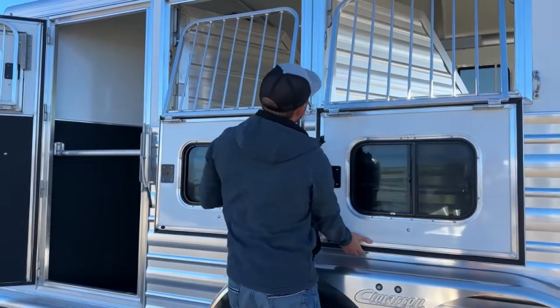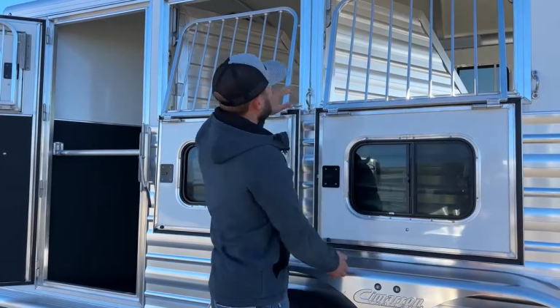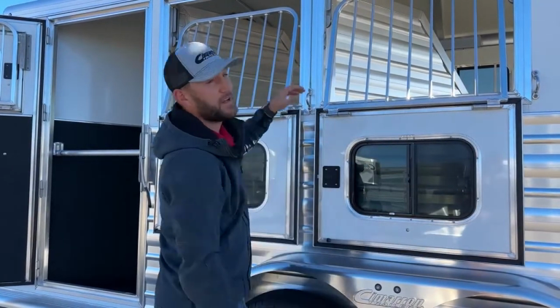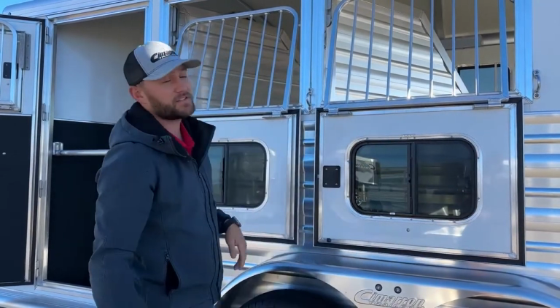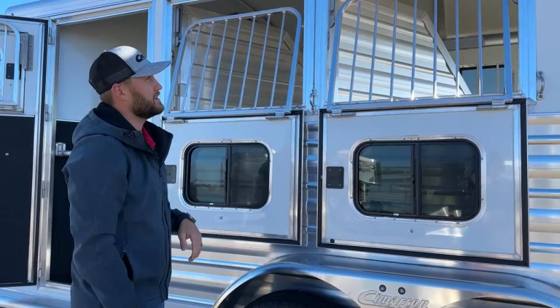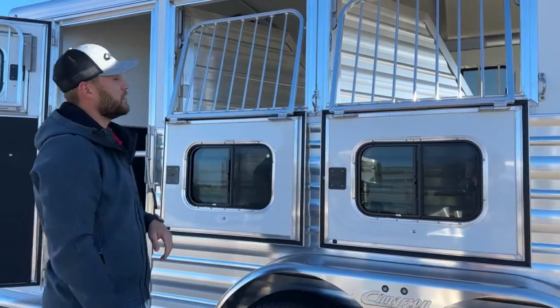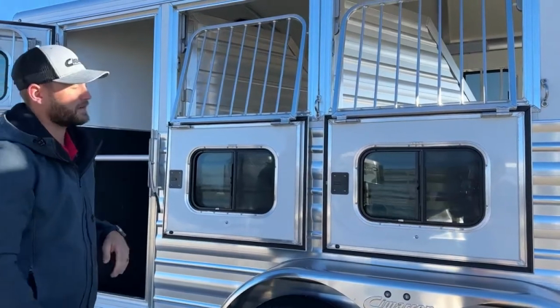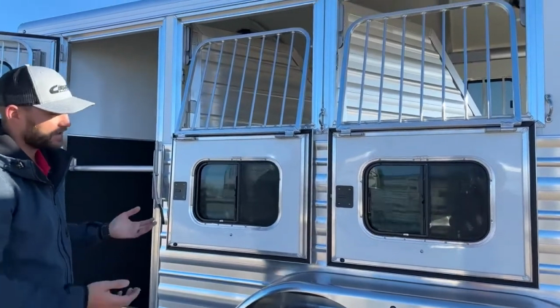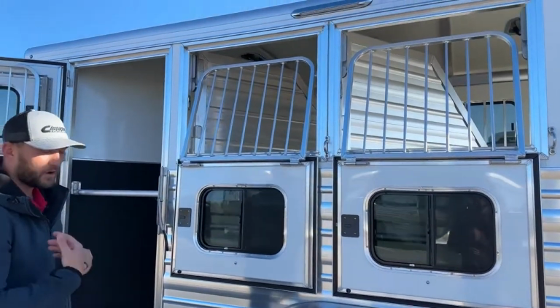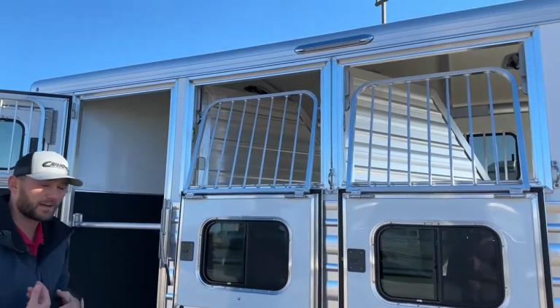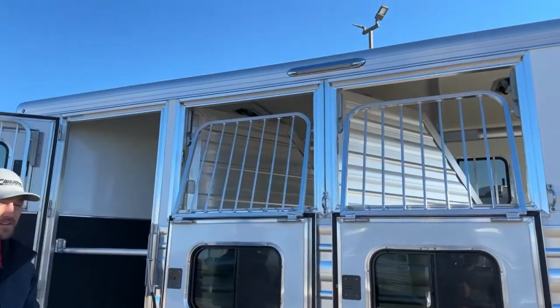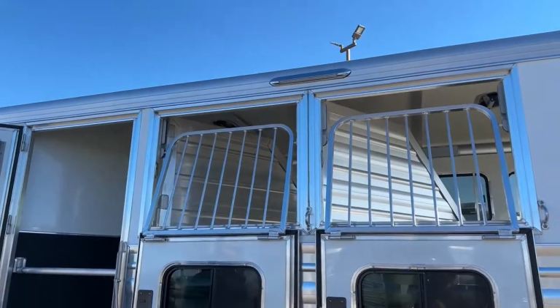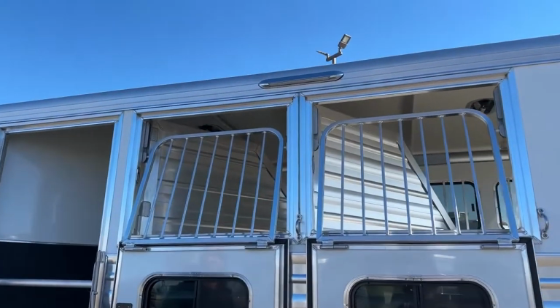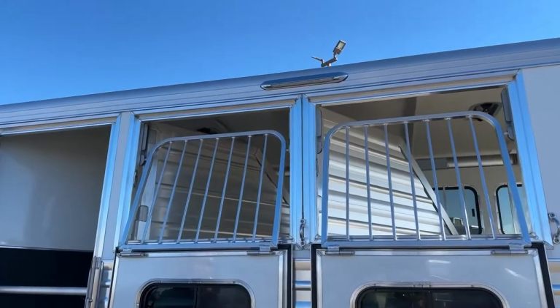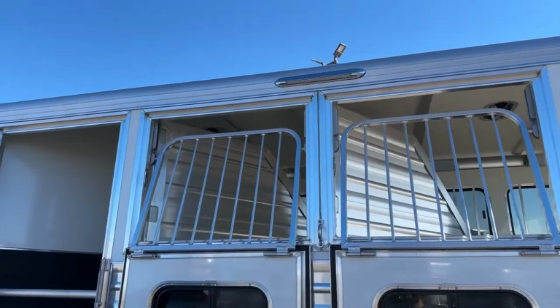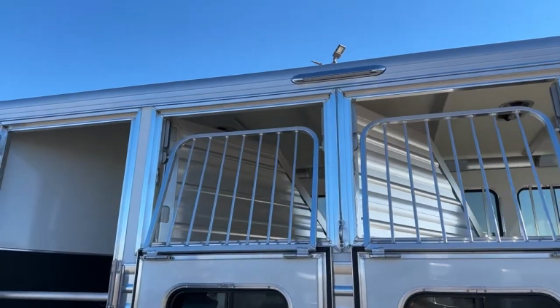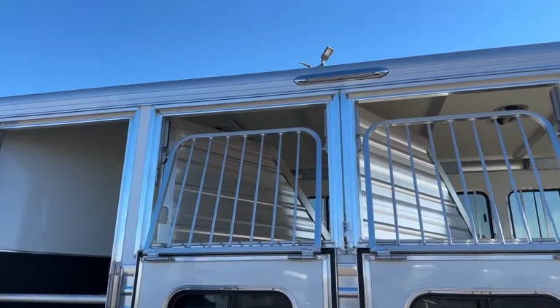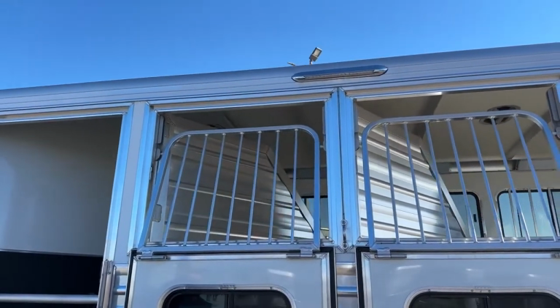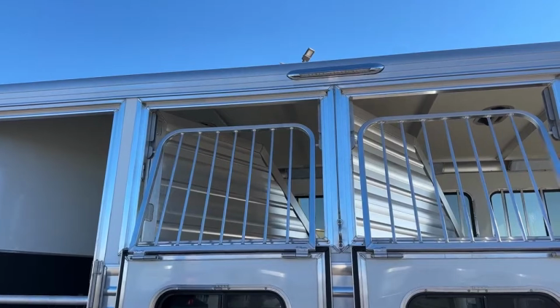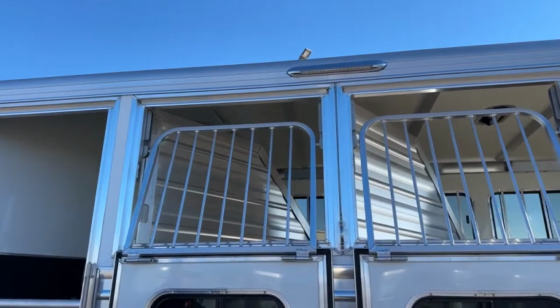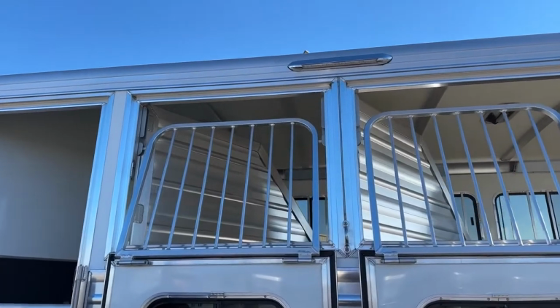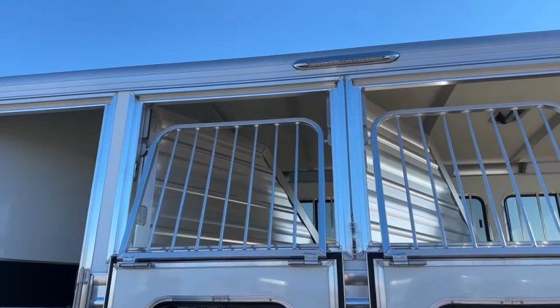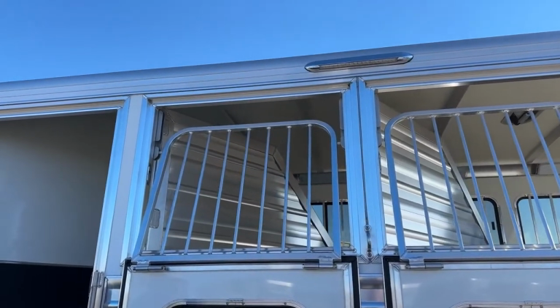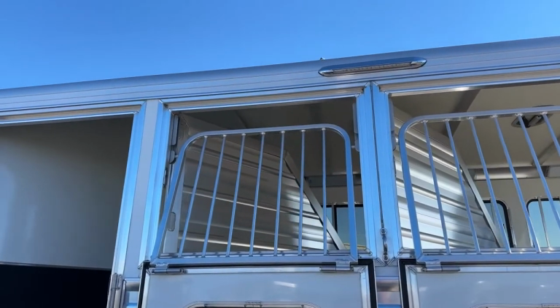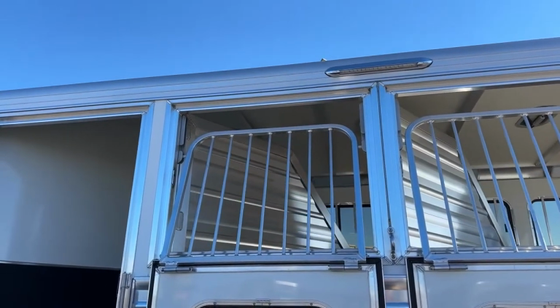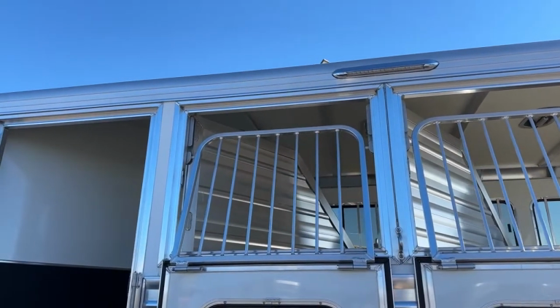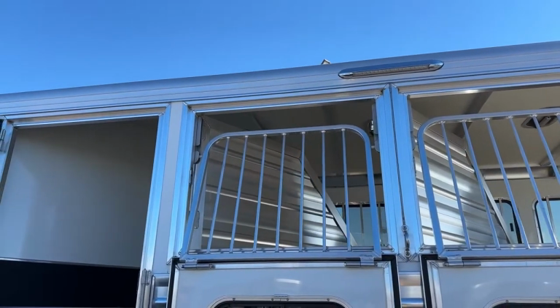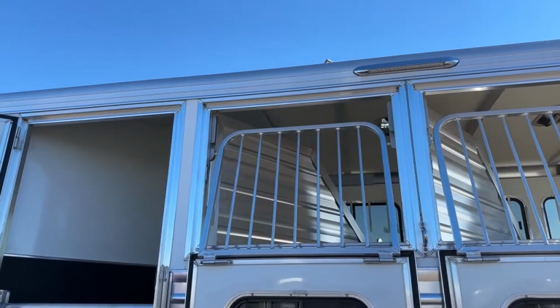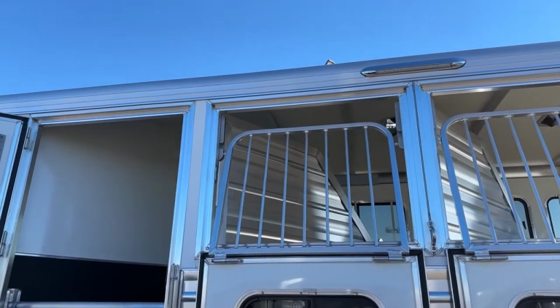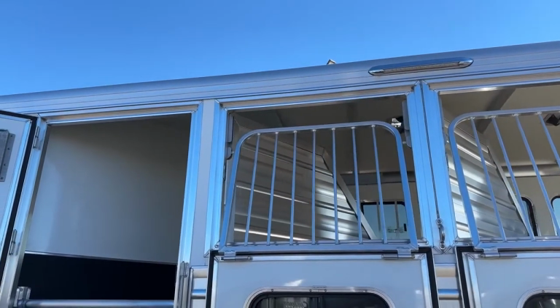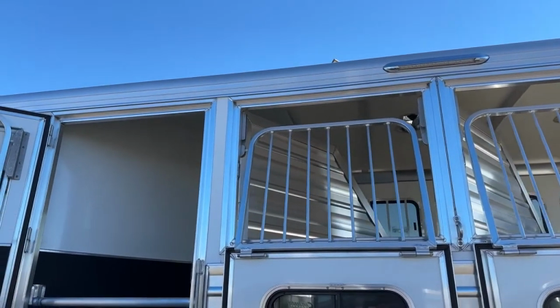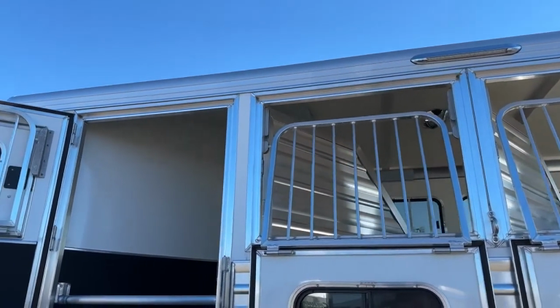Above me, another 16-inch load light — if you are tying off on this offside of the tack room, you're going to have enough light whether you're tying out for the night, checking on horses while they're eating, or saddling off this offside.